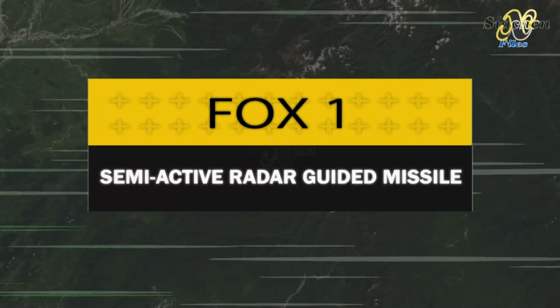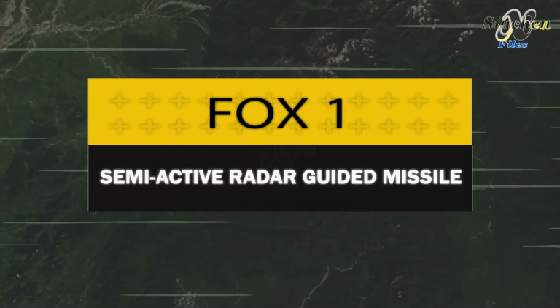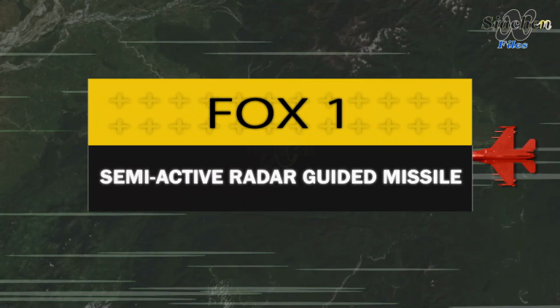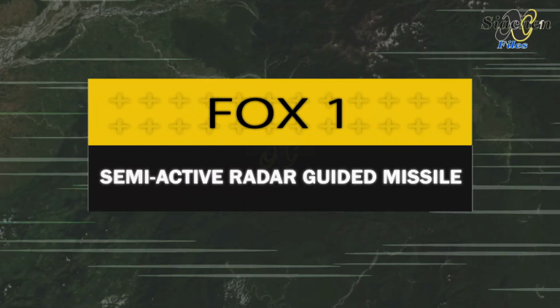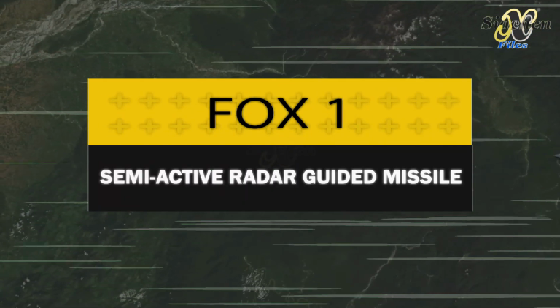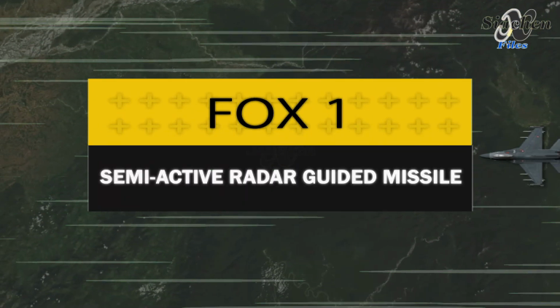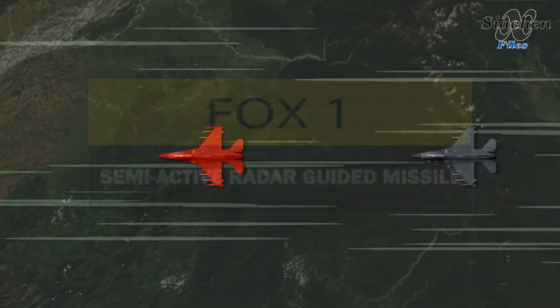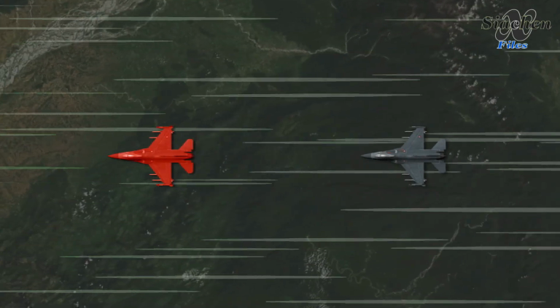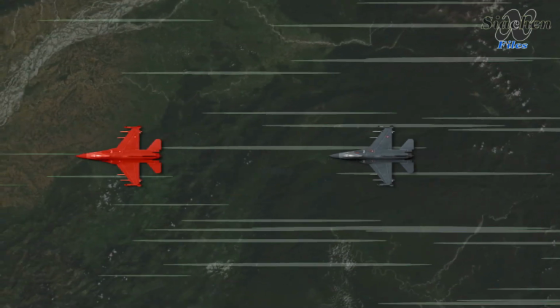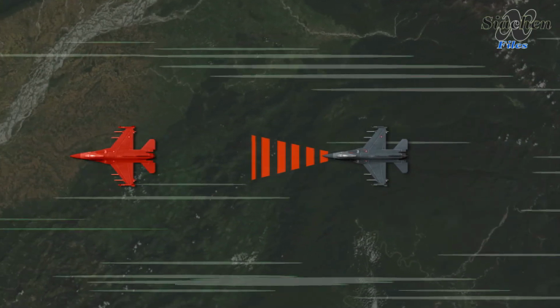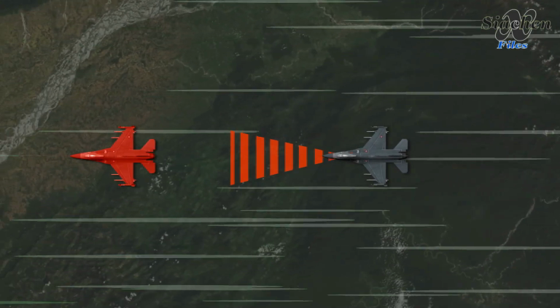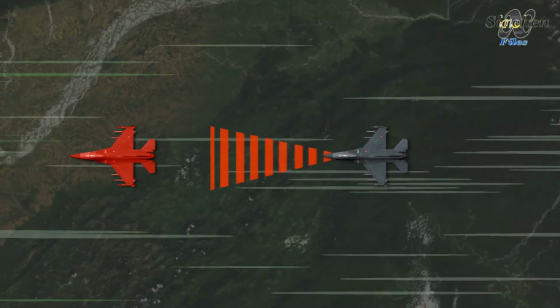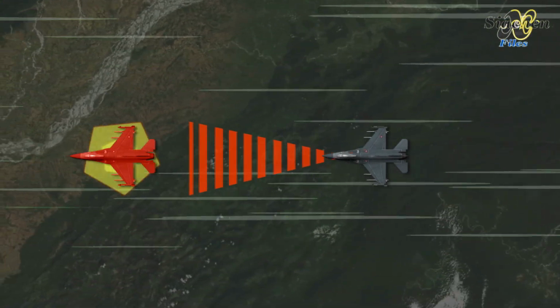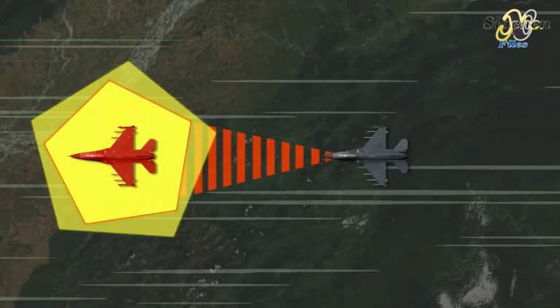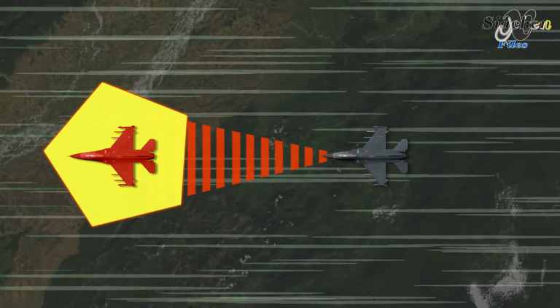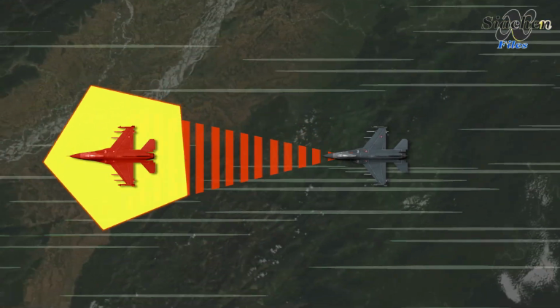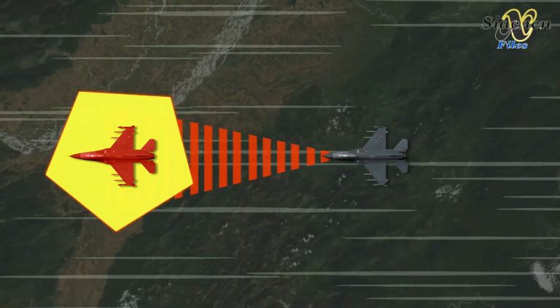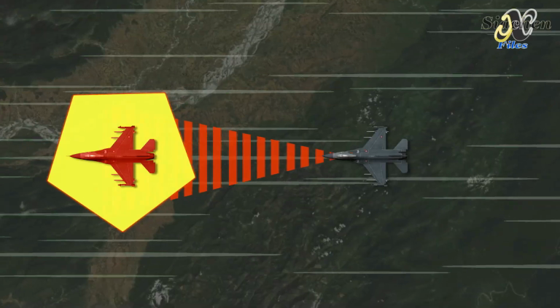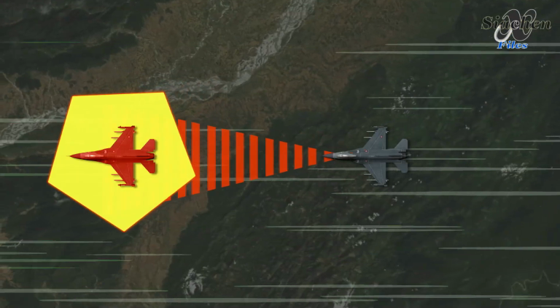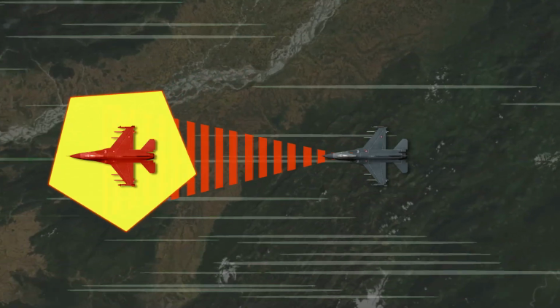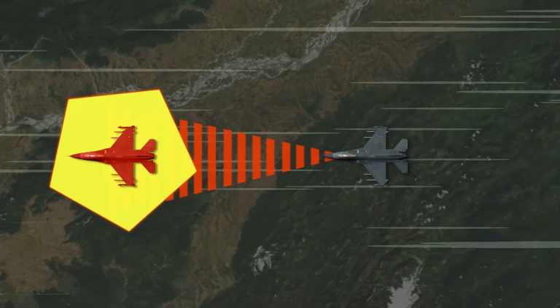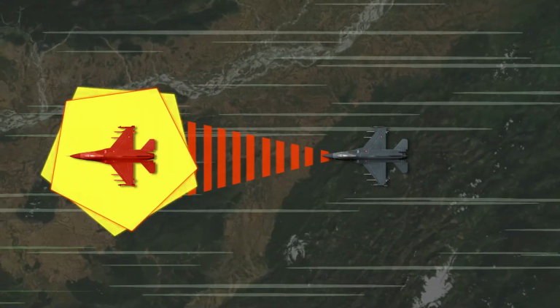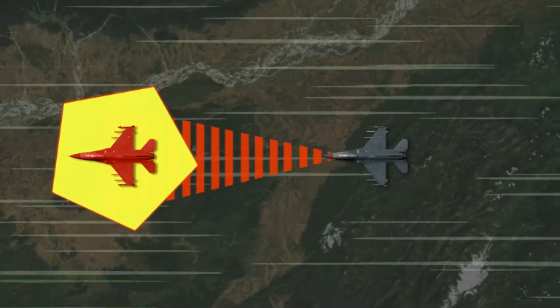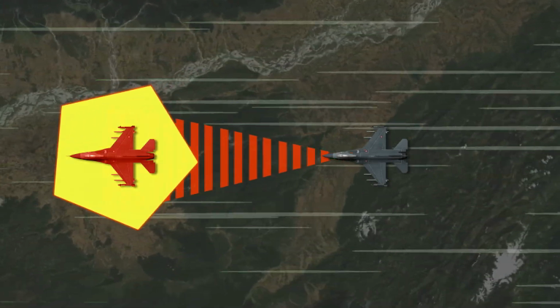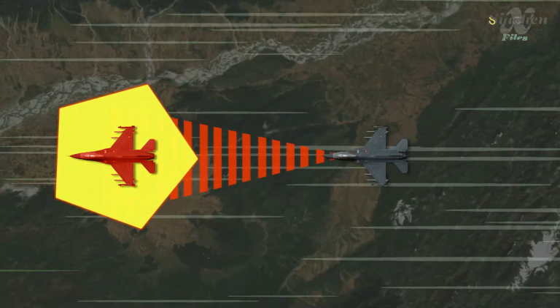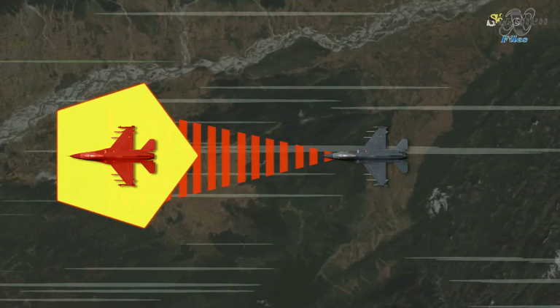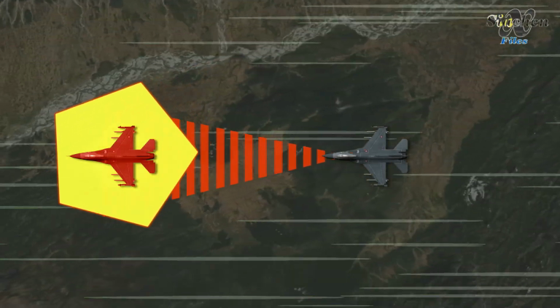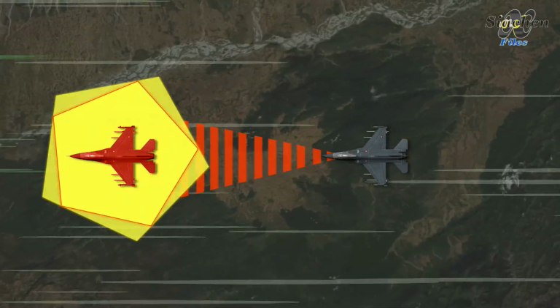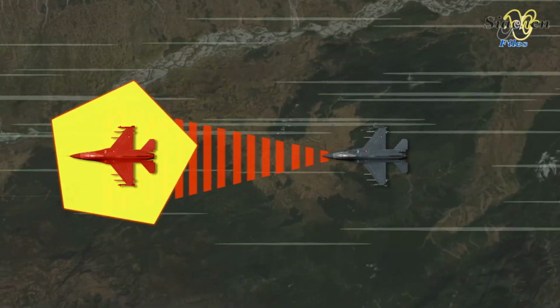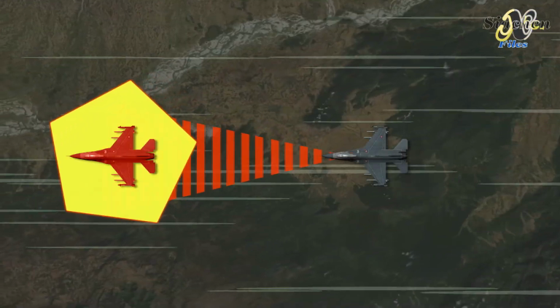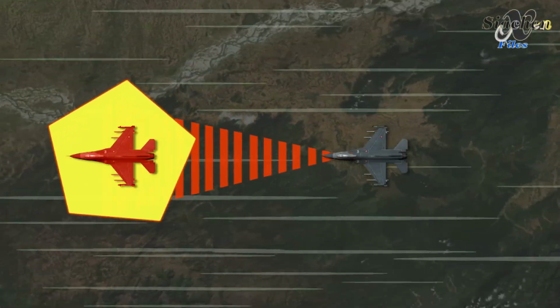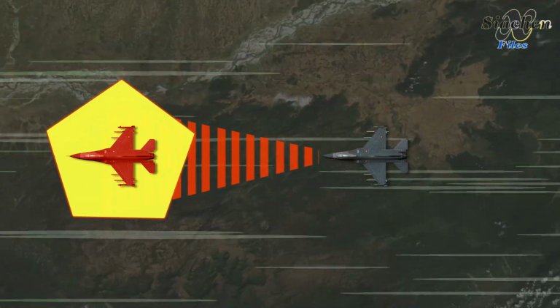Fox1 indicates the launch of a semi-active radar guided missile. In this type, the aircraft makes a radar lock with the target and launches the missile. Here the radar source is the aircraft itself, and the missile picks up the reflected rays to guide itself to its target.